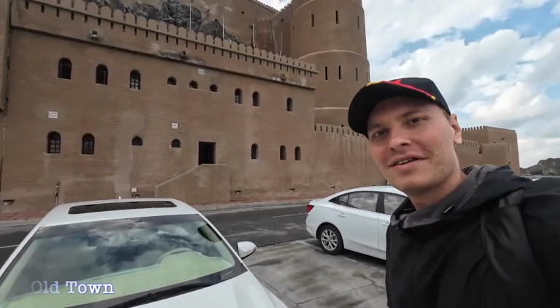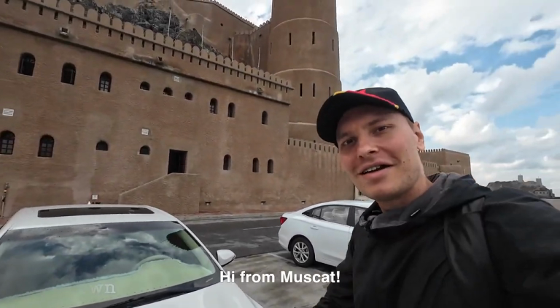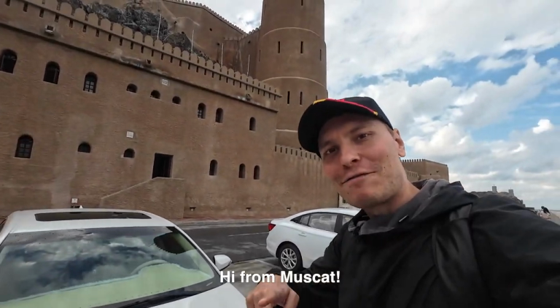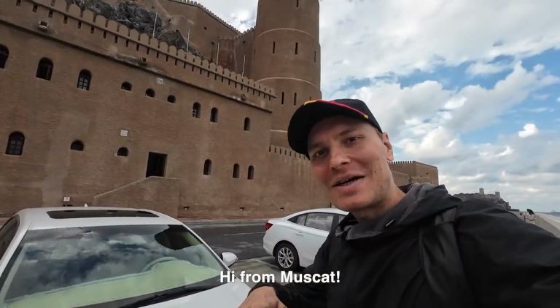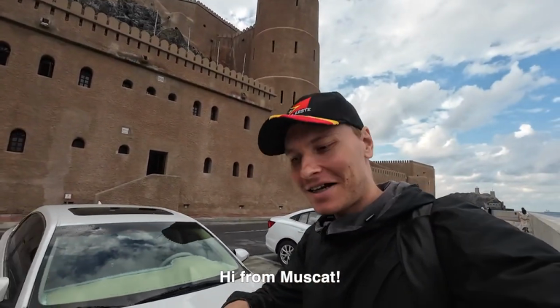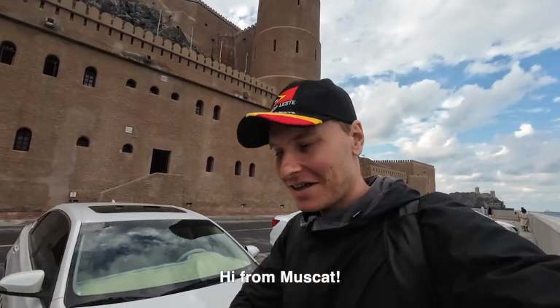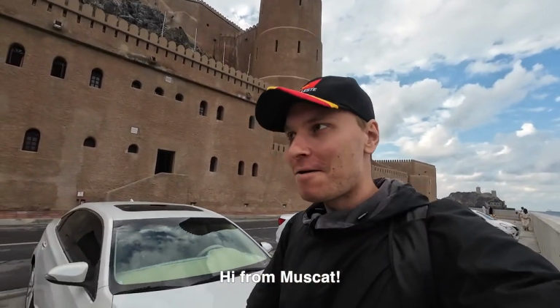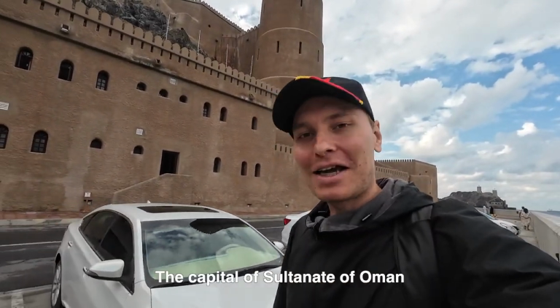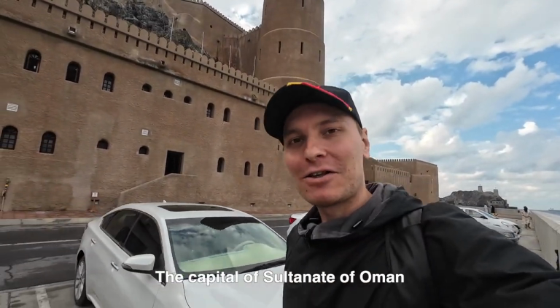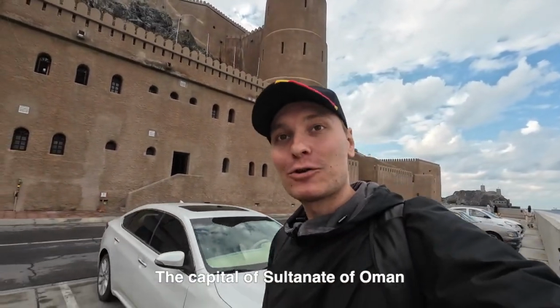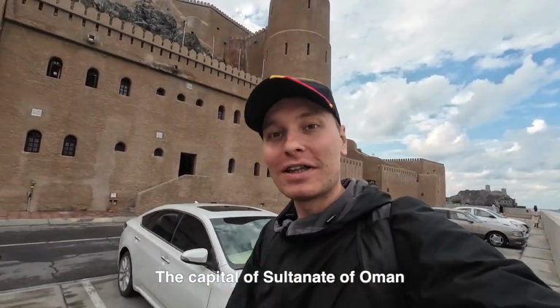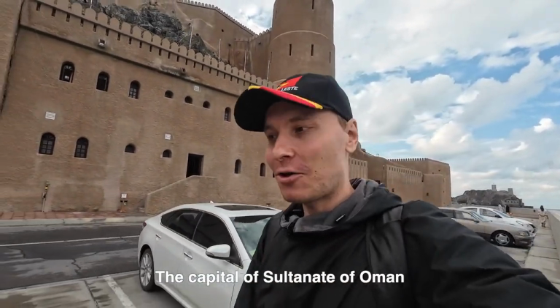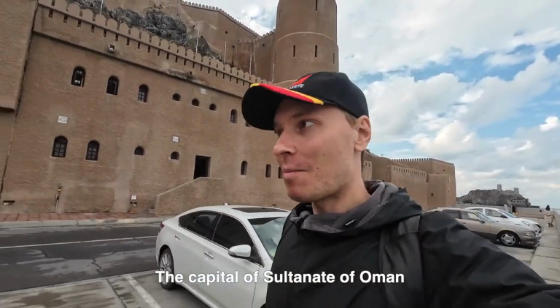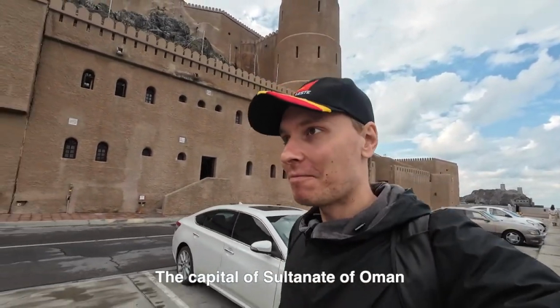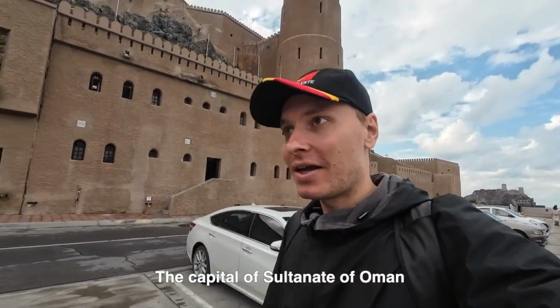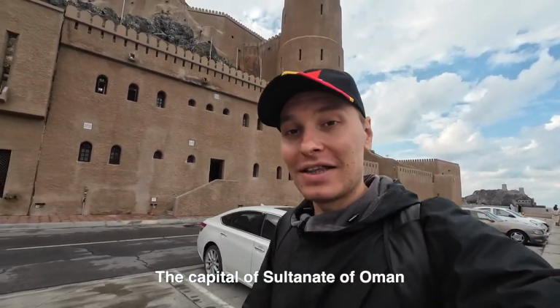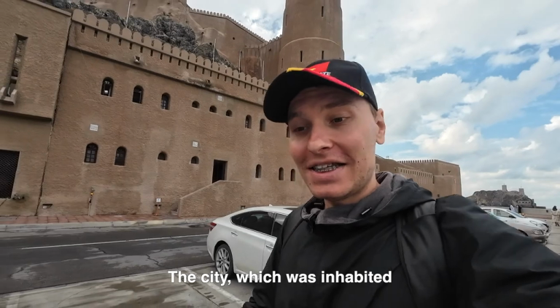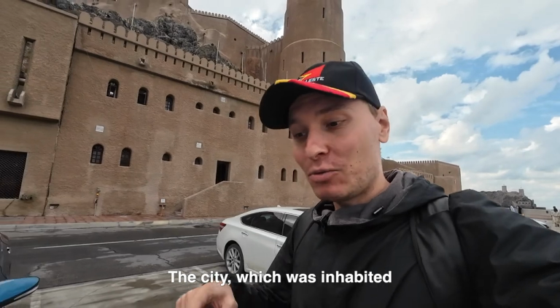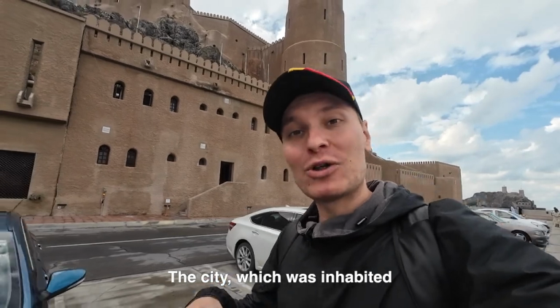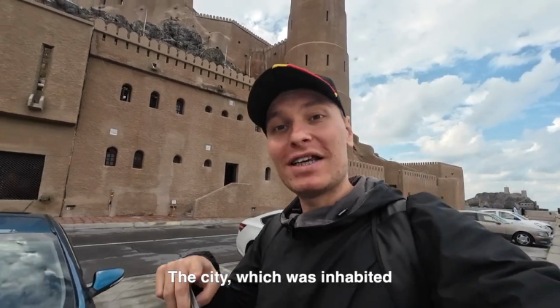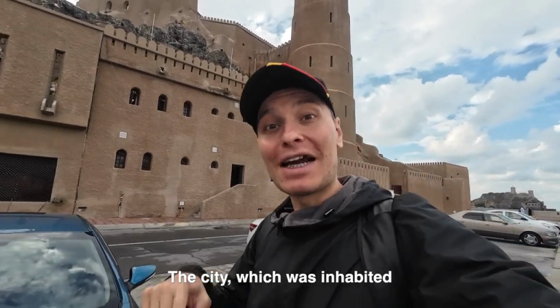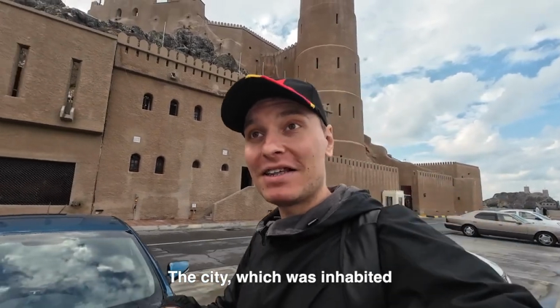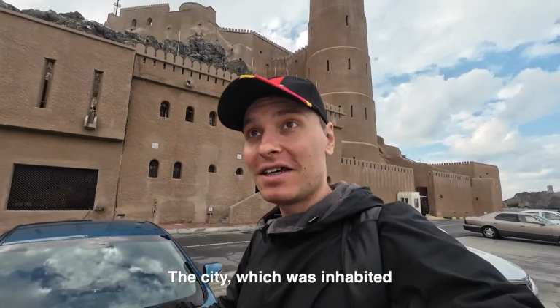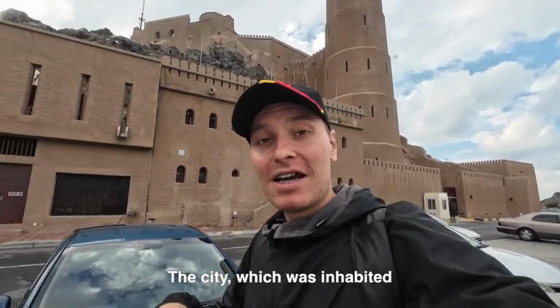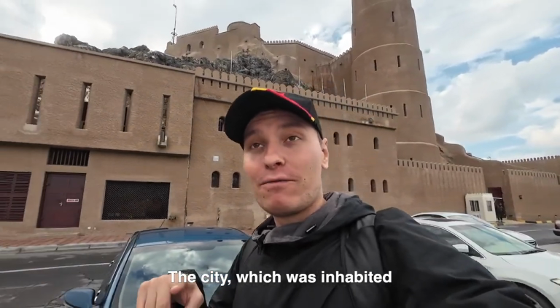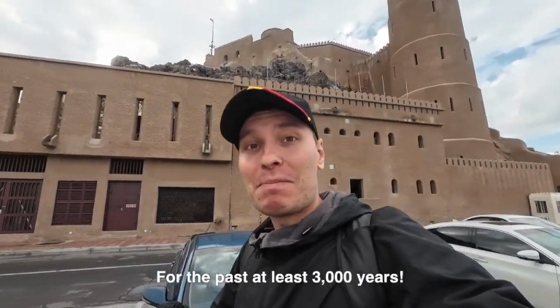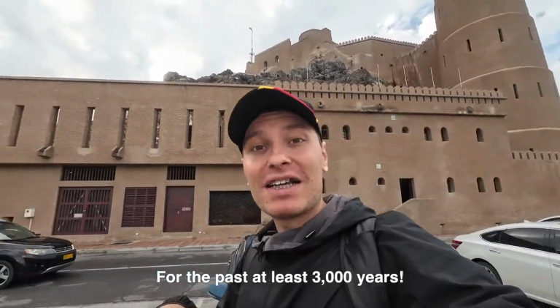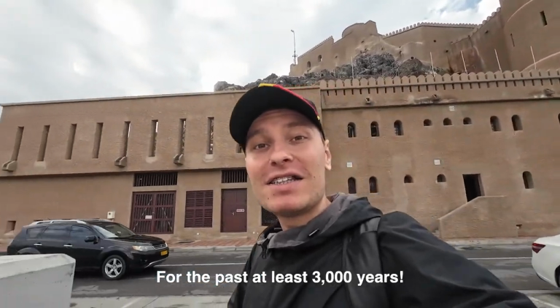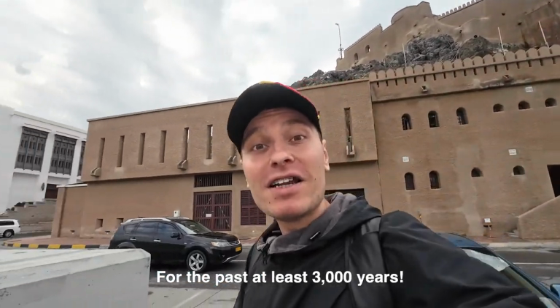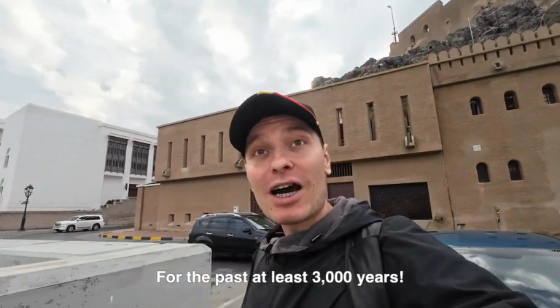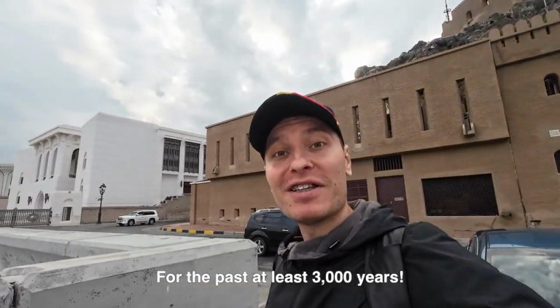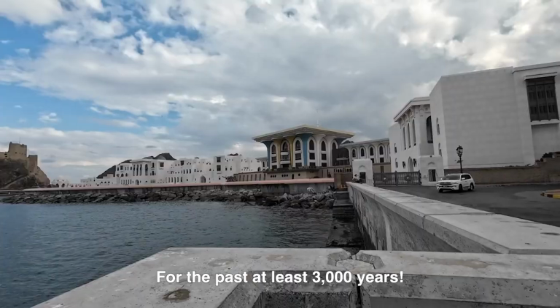Hi from Muscat, the capital of the Sultanate of Oman, the city which has been inhabited for at least the past 3,000 years.